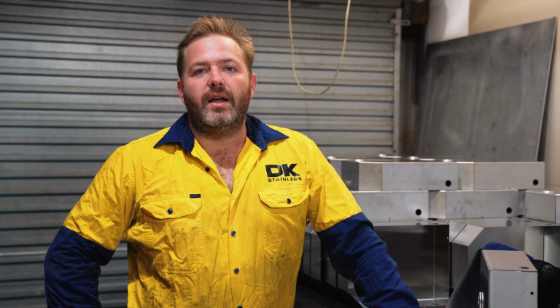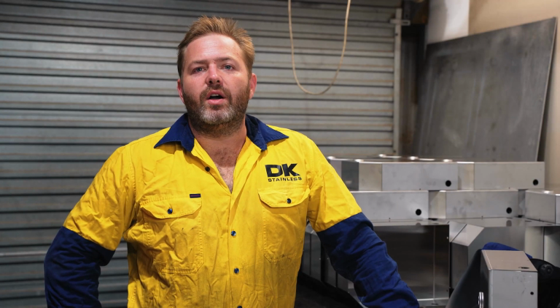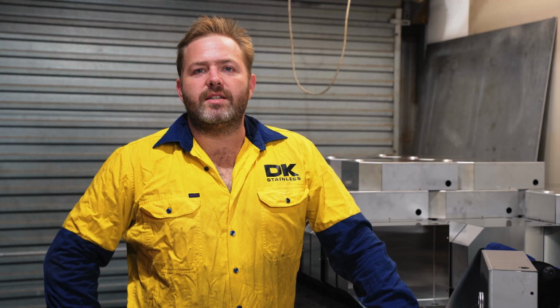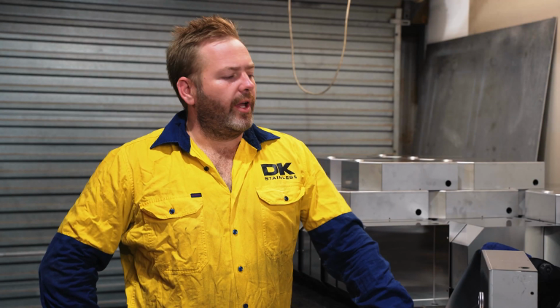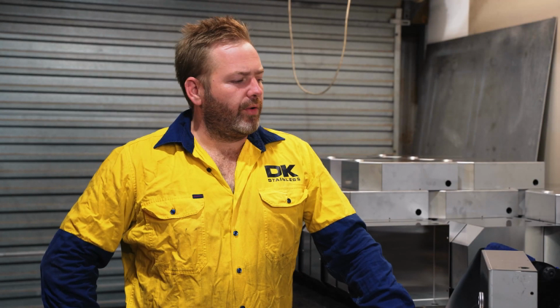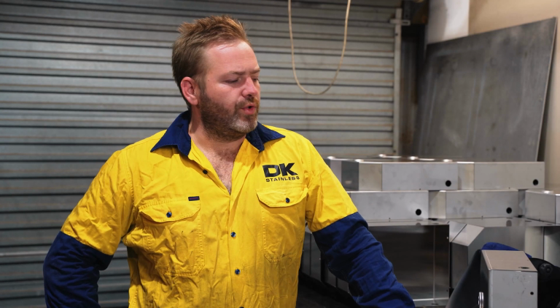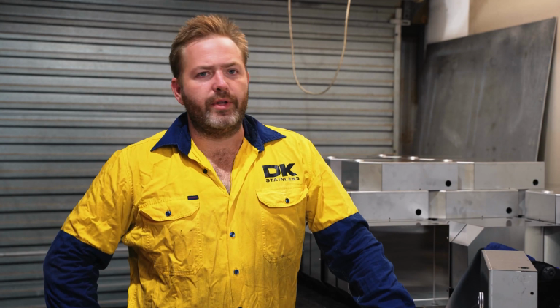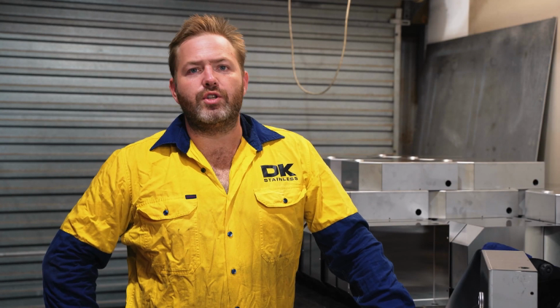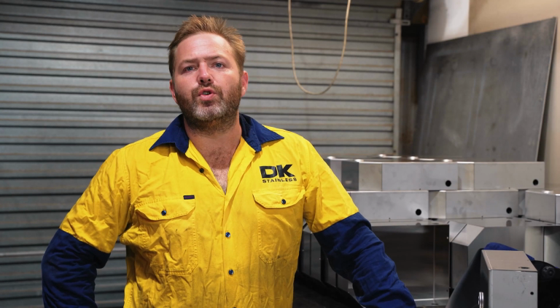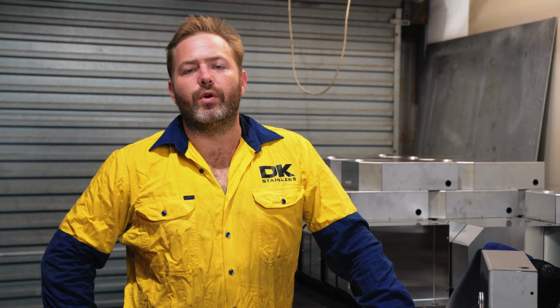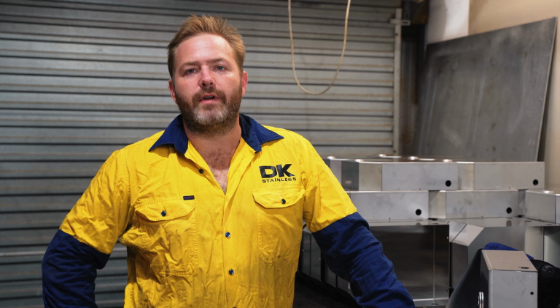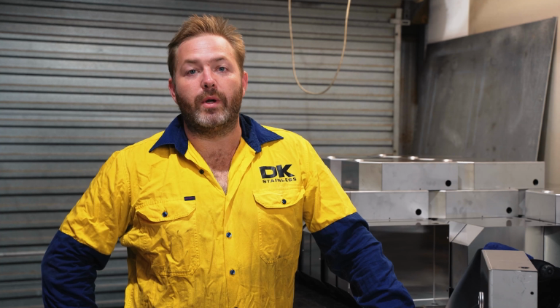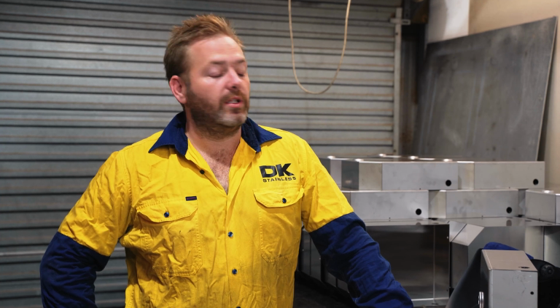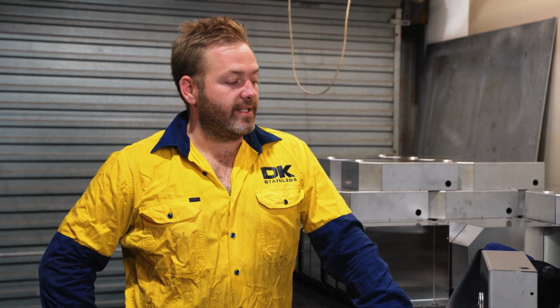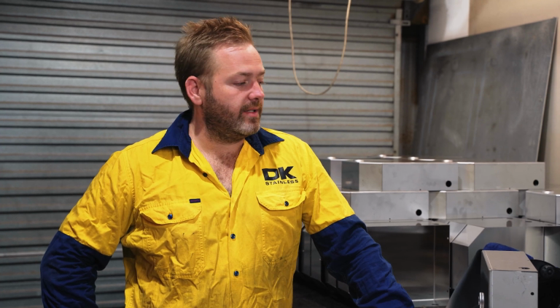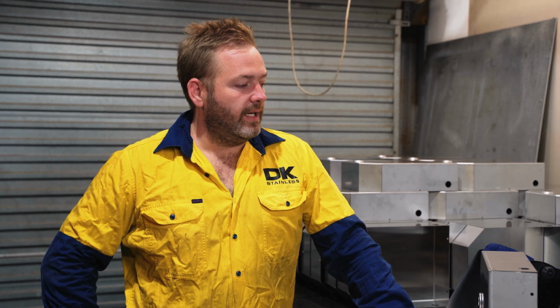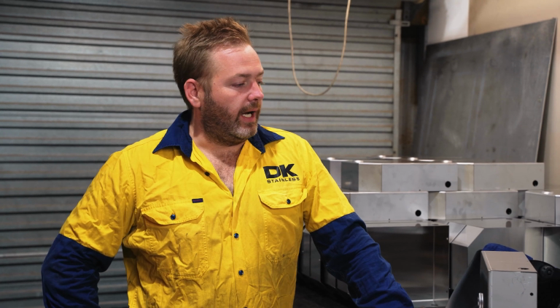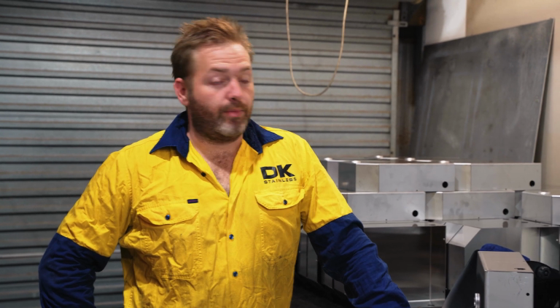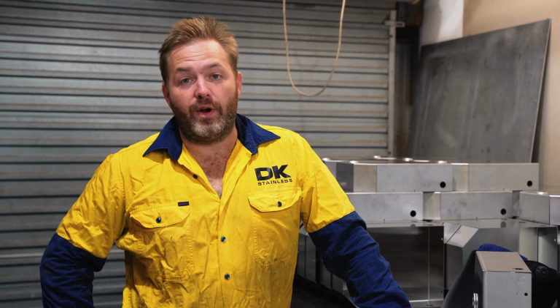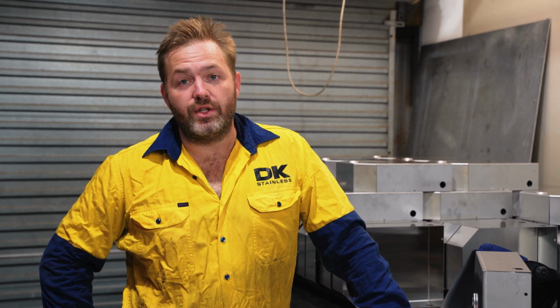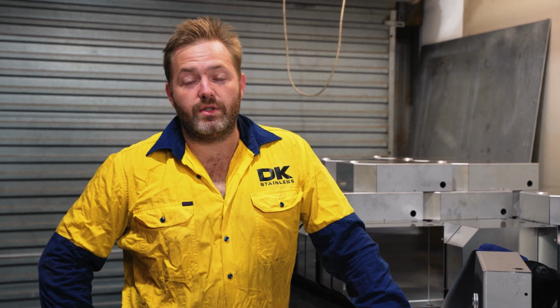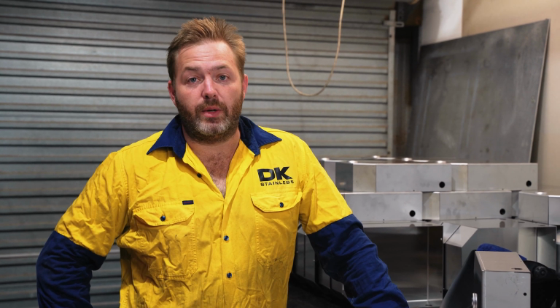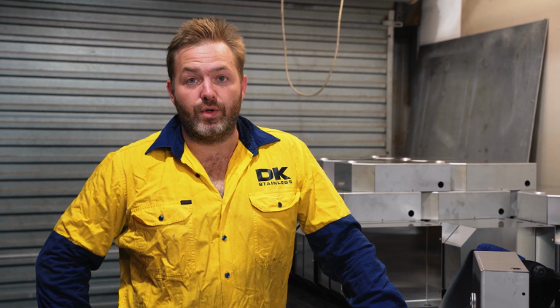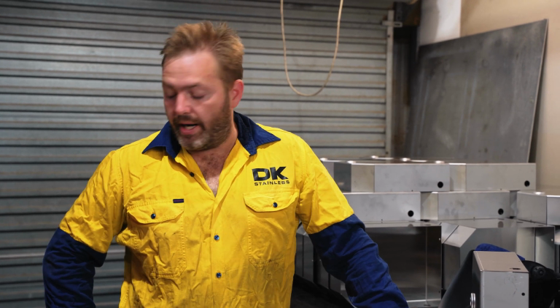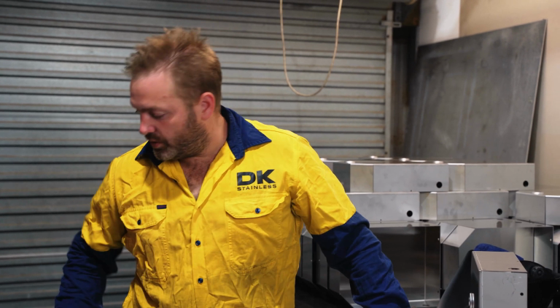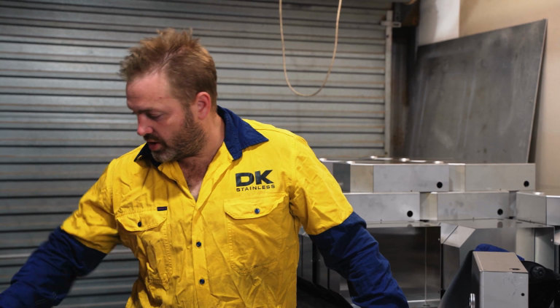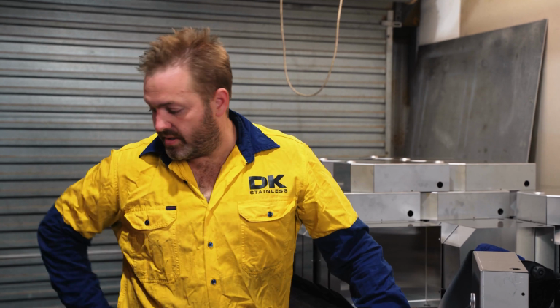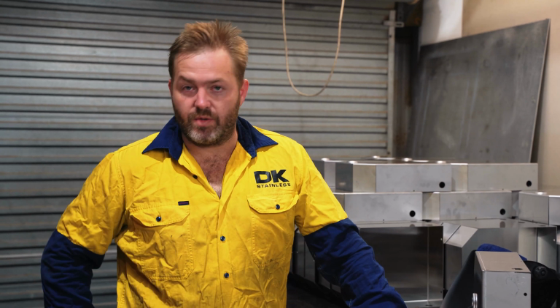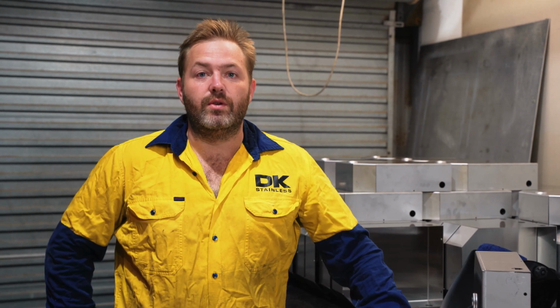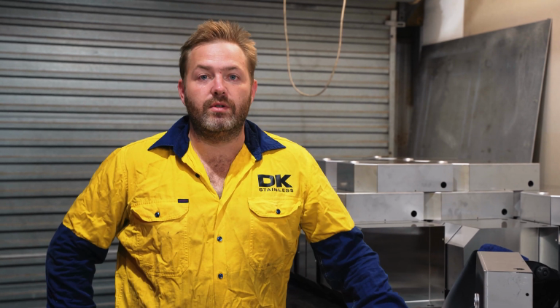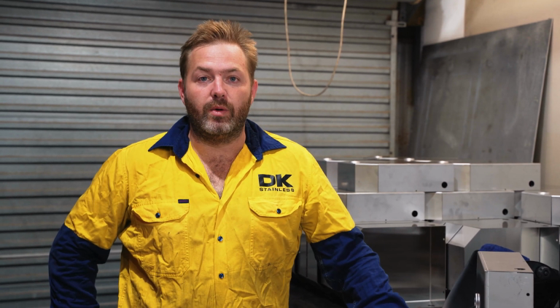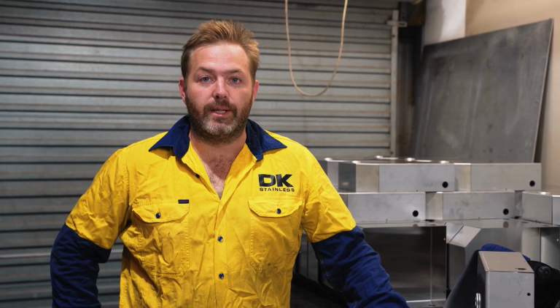Hey guys, today we're going to go through and do a bit of a tutorial of how we weld our tanks, the preparations that we do, and also some of the settings we use on our welder.